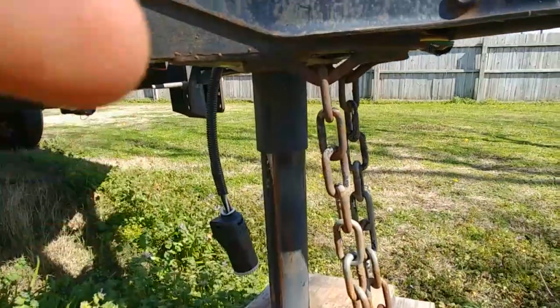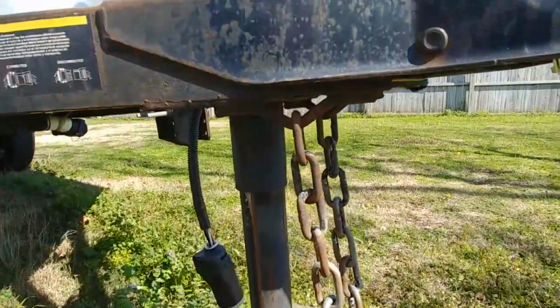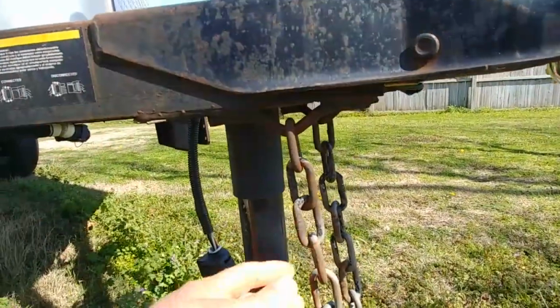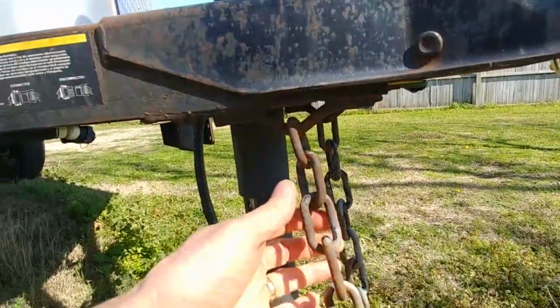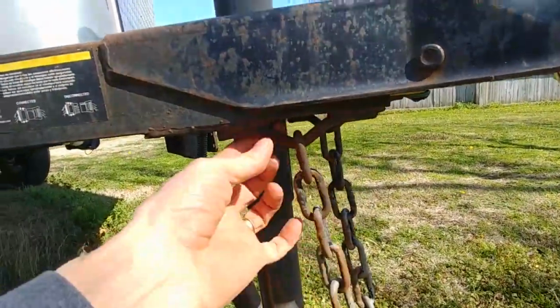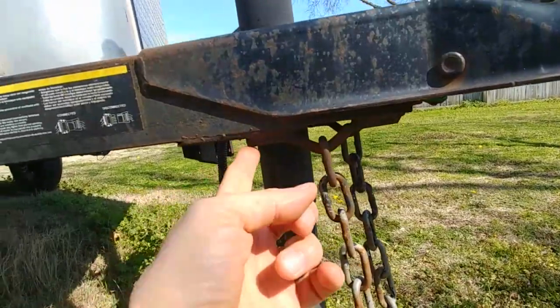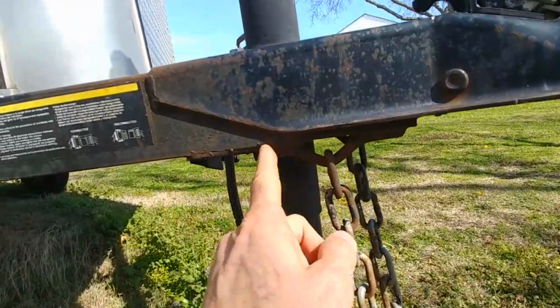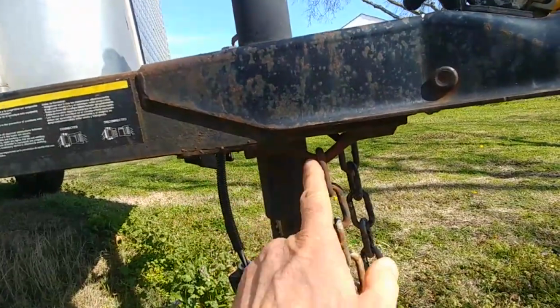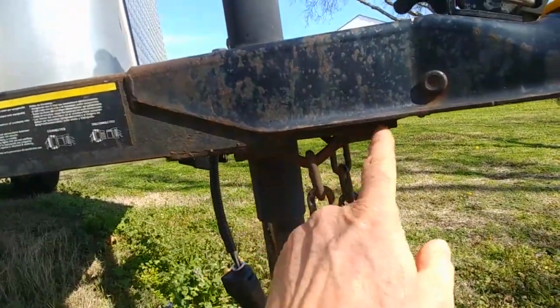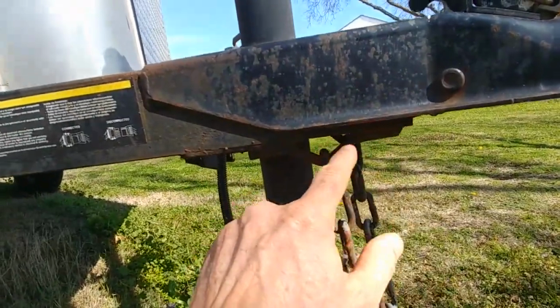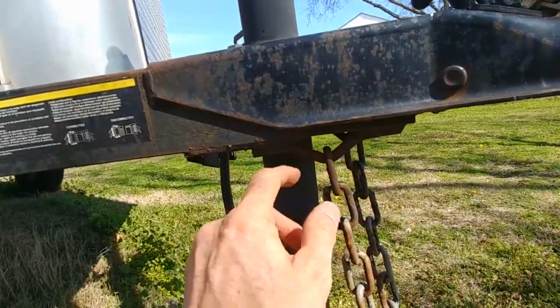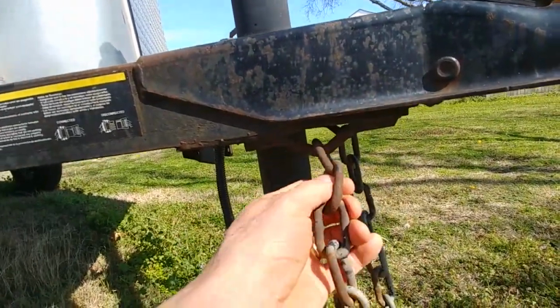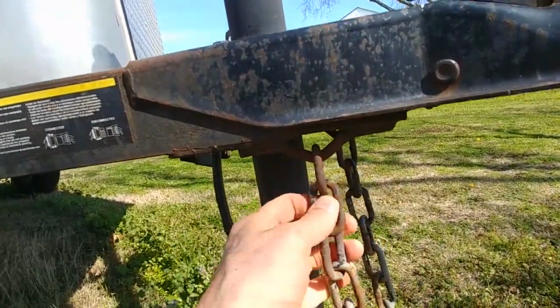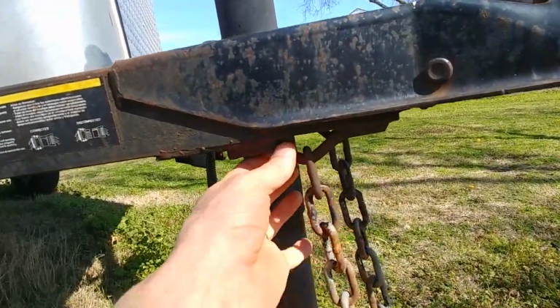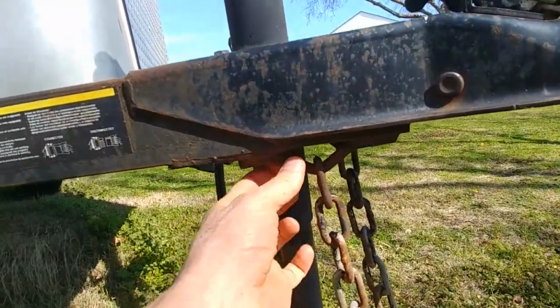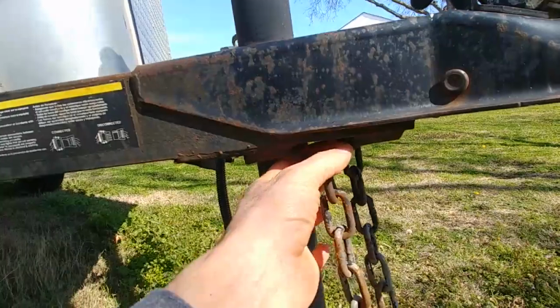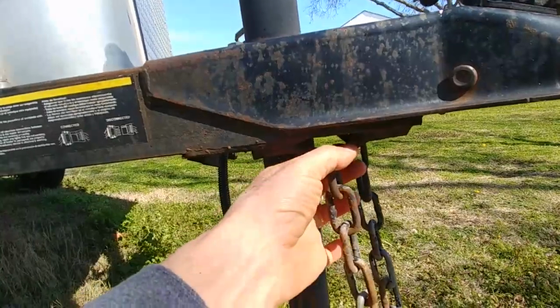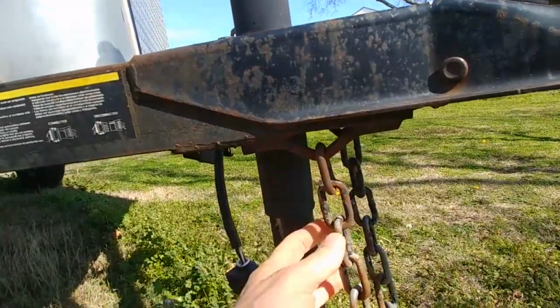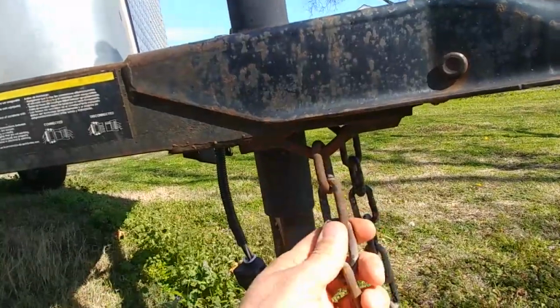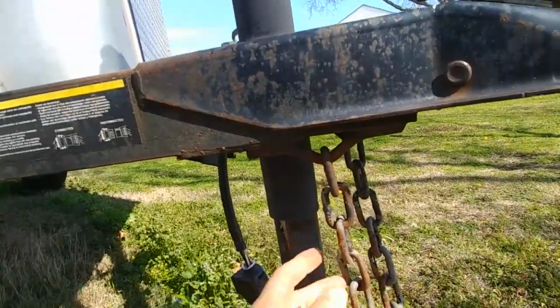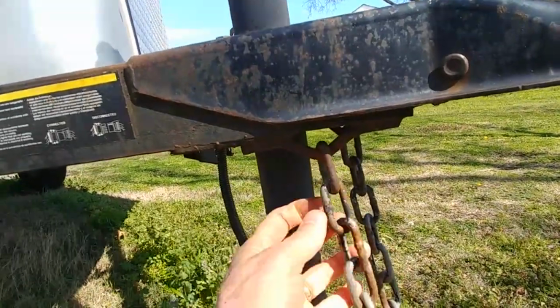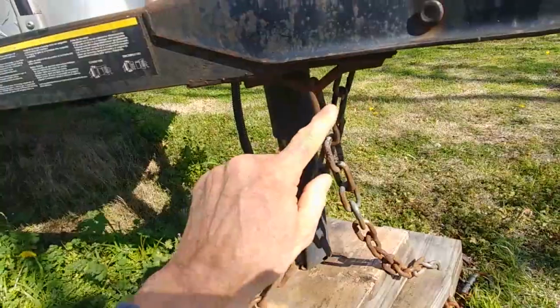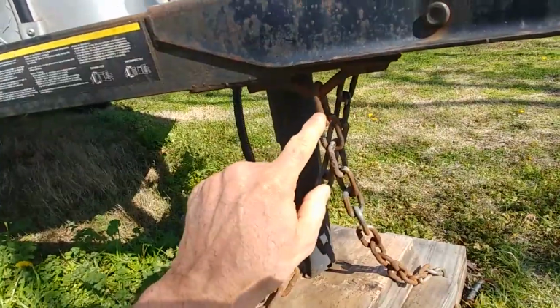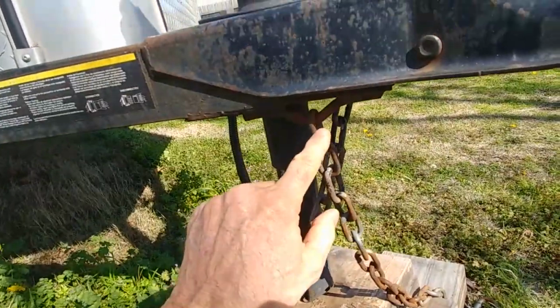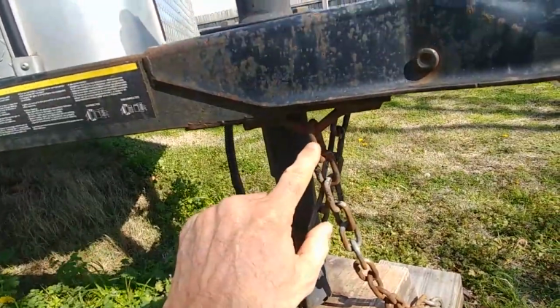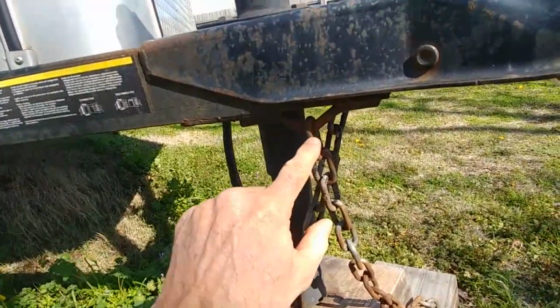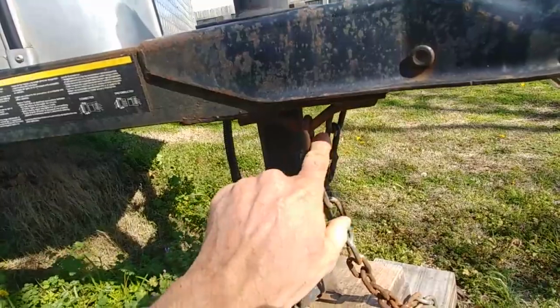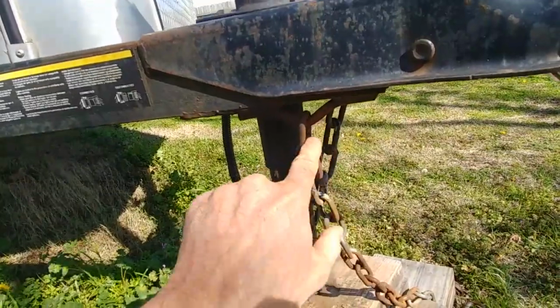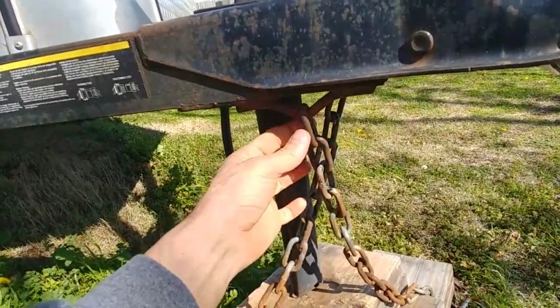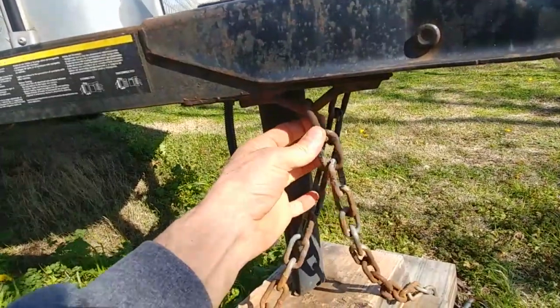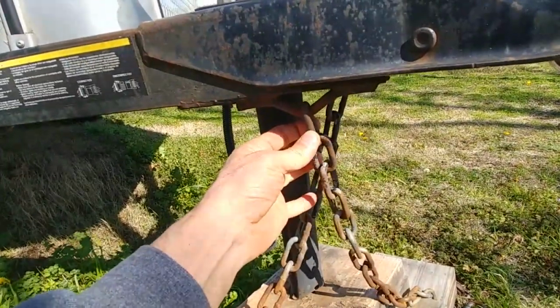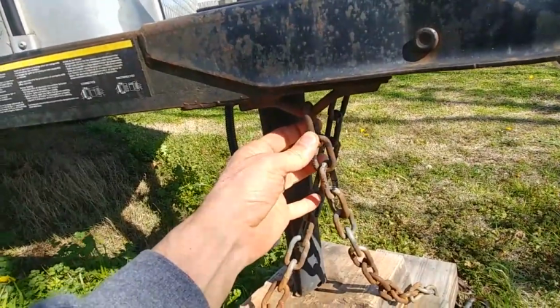My existing chains are attached by a welded loop here, so I've either got to cut that welded loop or cut the chains. I'm going to do that by using my angle grinder to cut this chain link off right here.